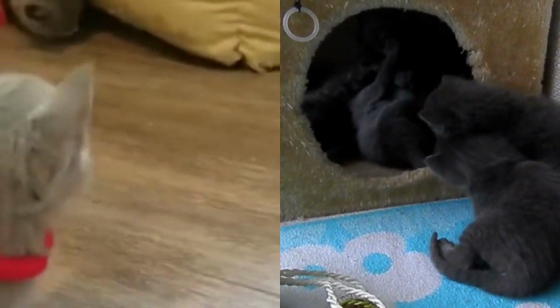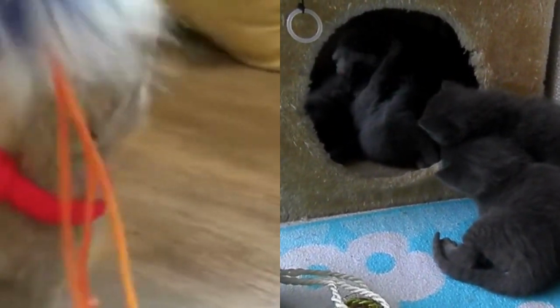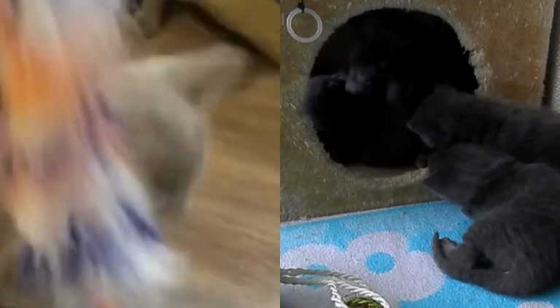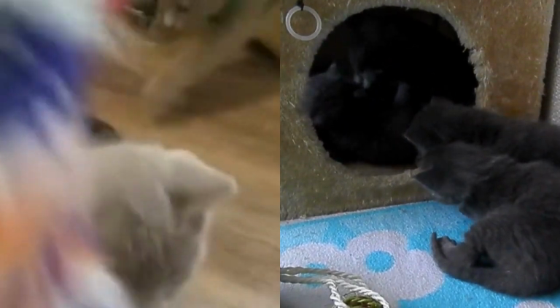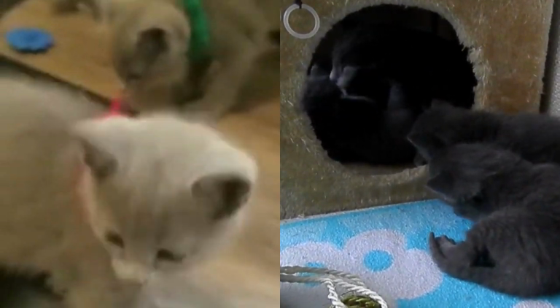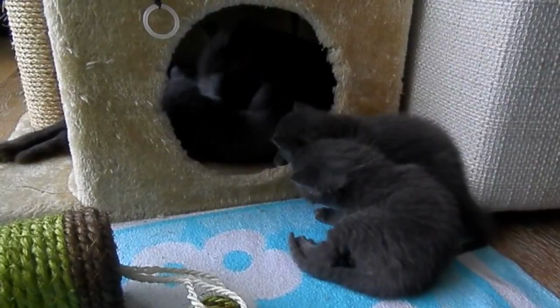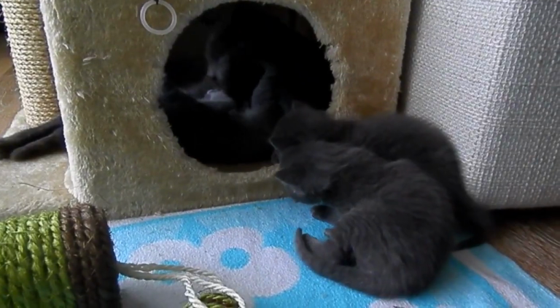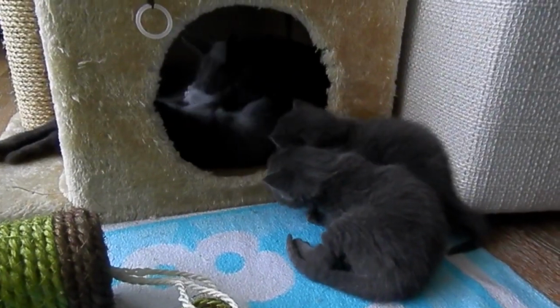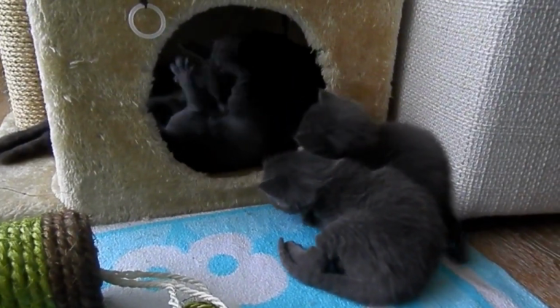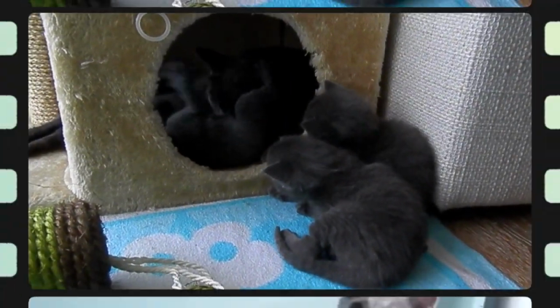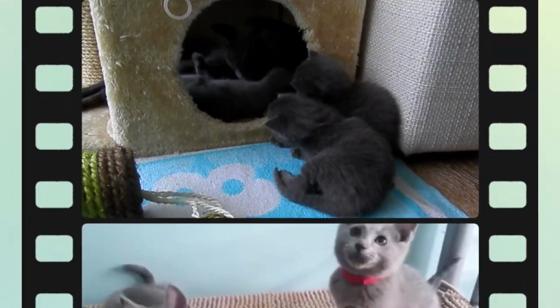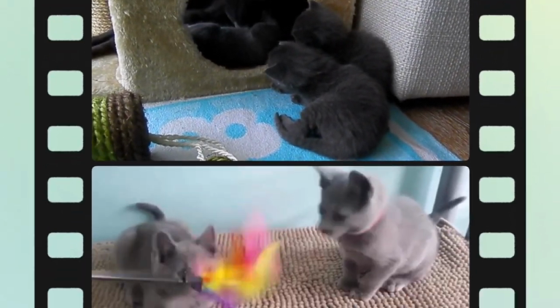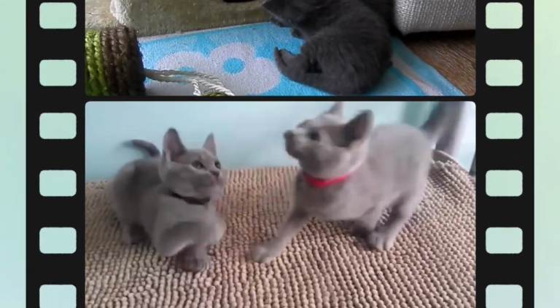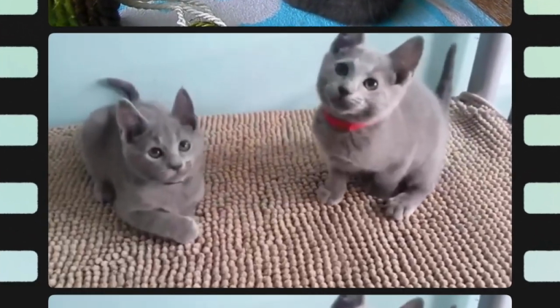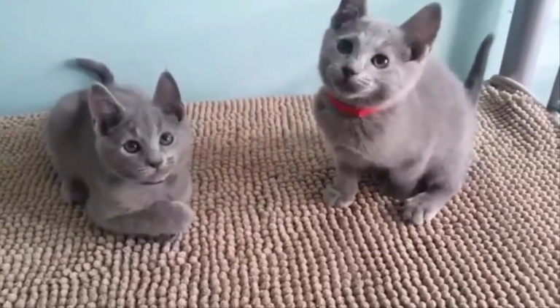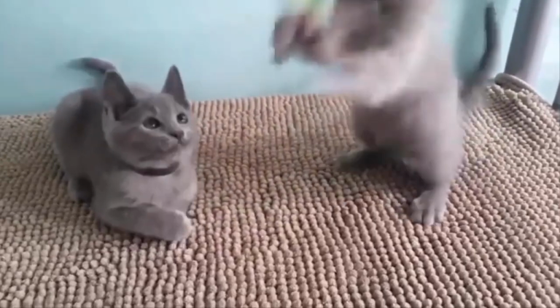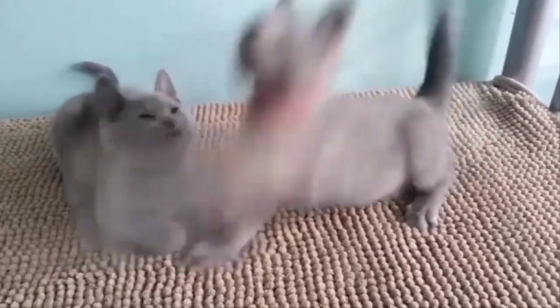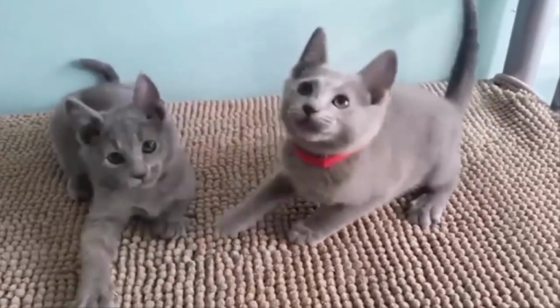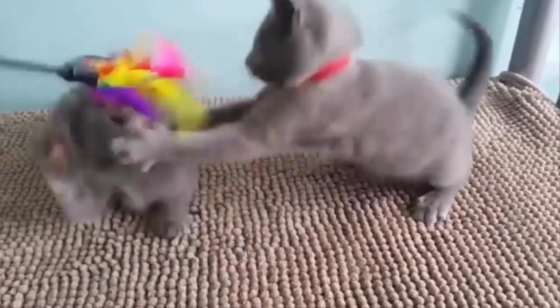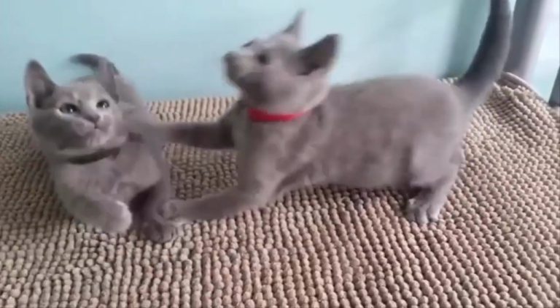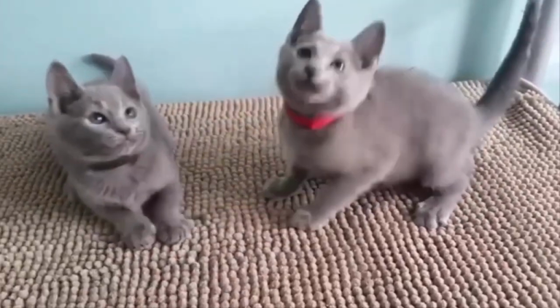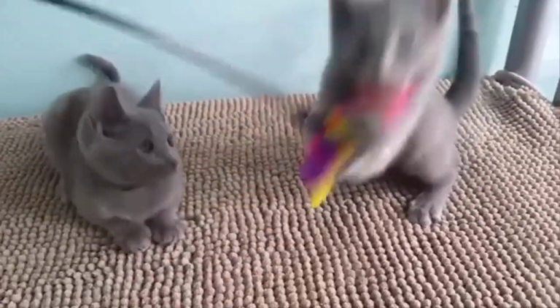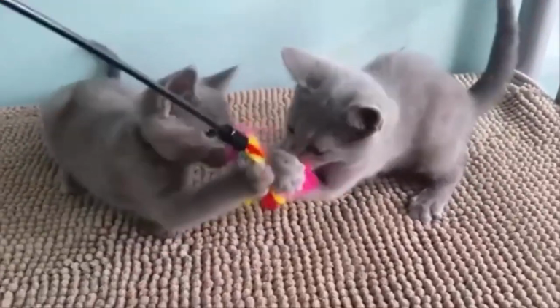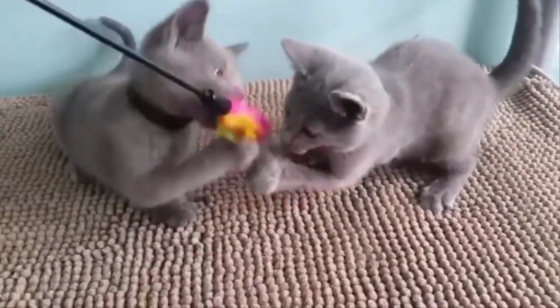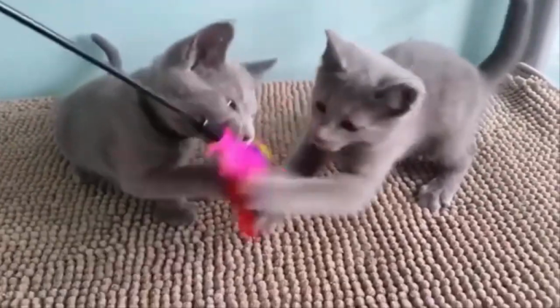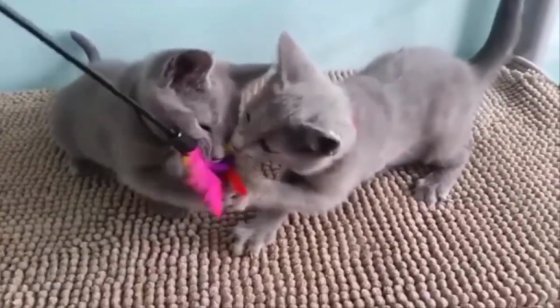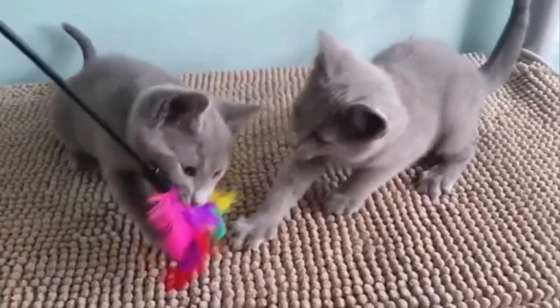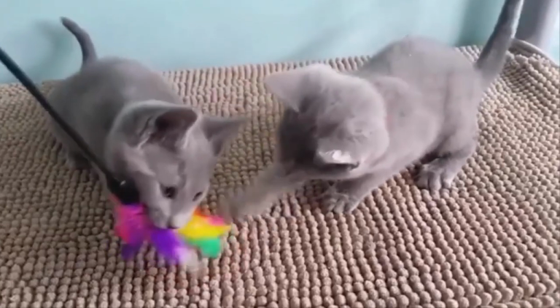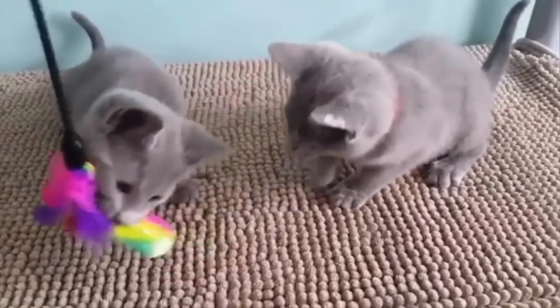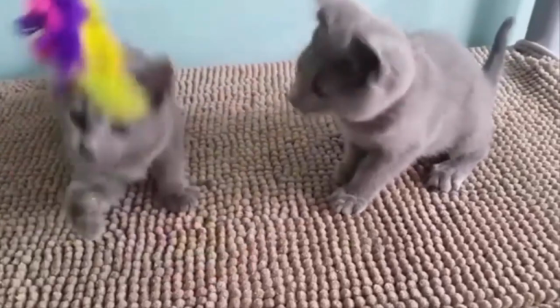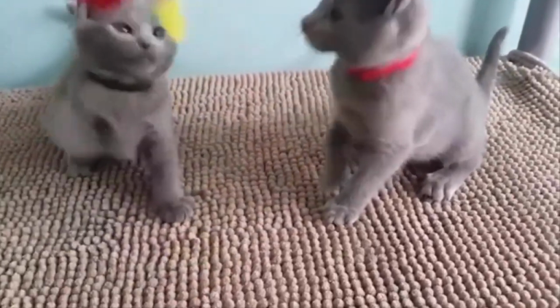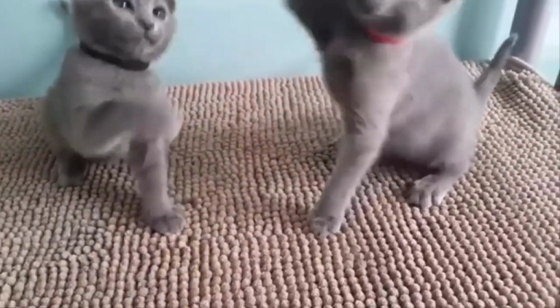Can Russian Blue cats be left alone? These independent kitties are fine to stay at home alone for long hours while you work. Russian Blue cats make great companions for first-time pet parents, working singles, and families with older children.